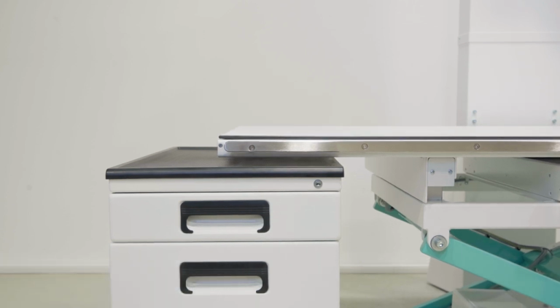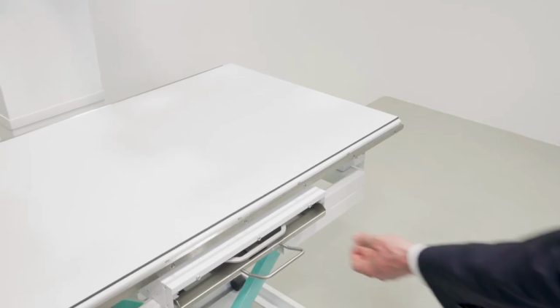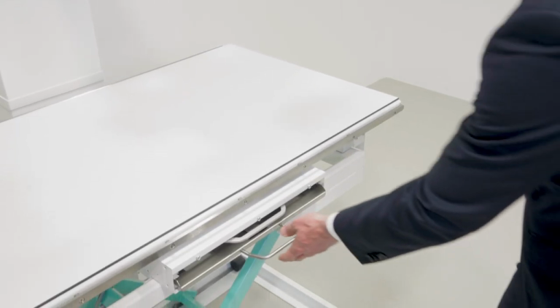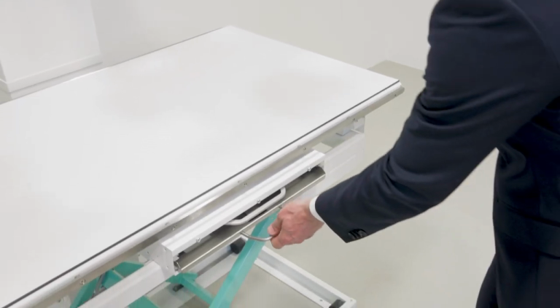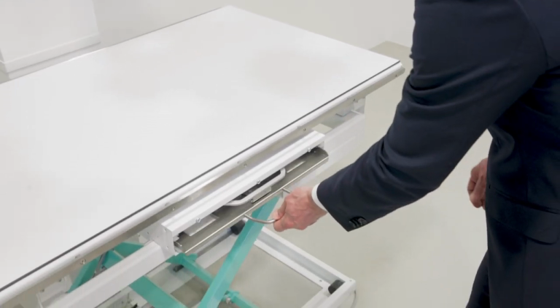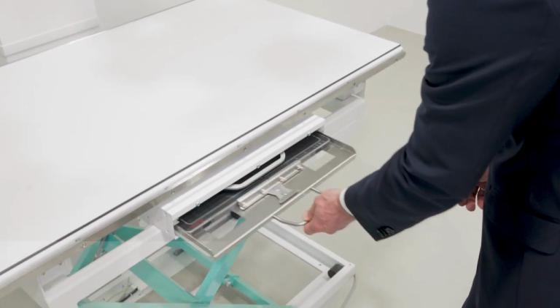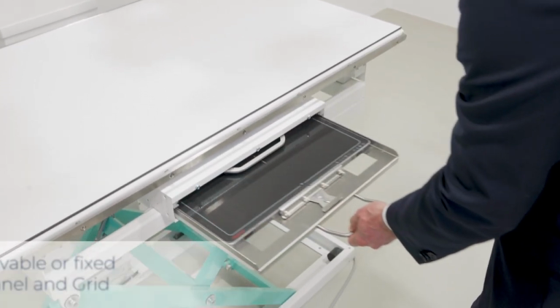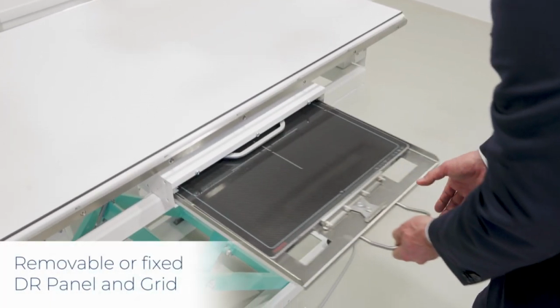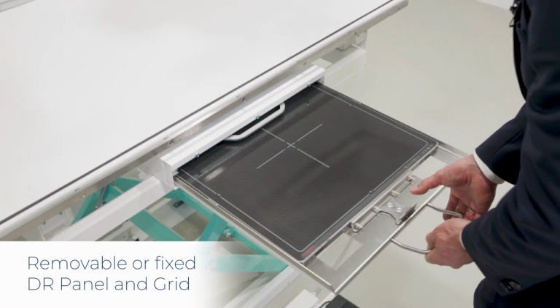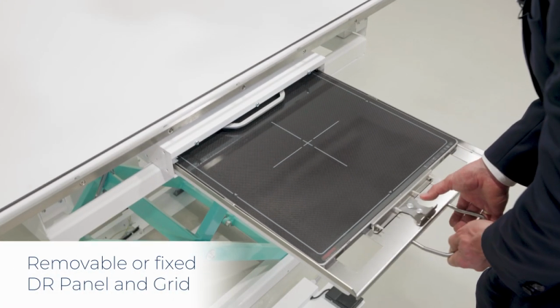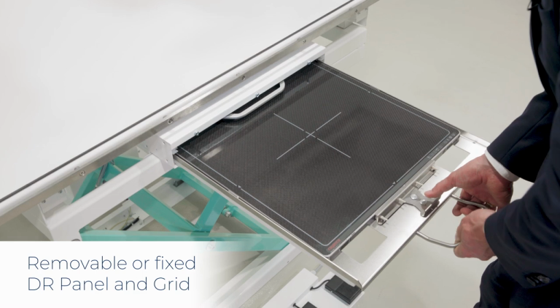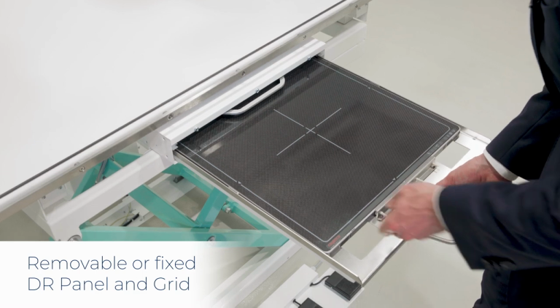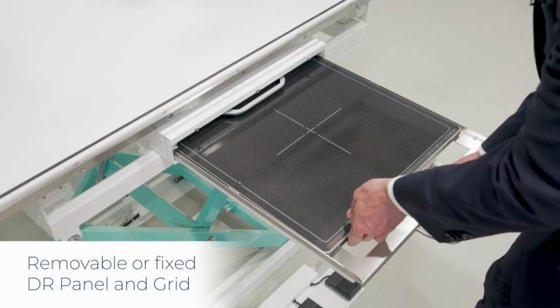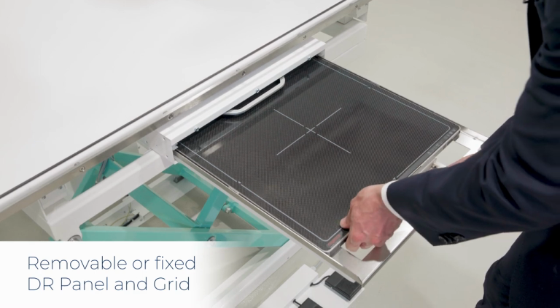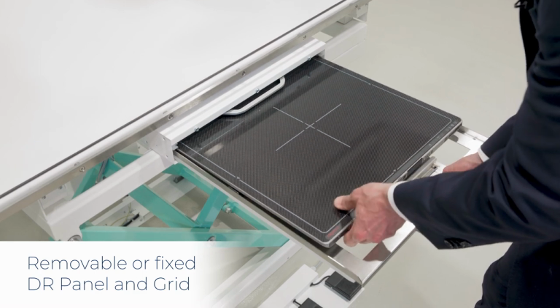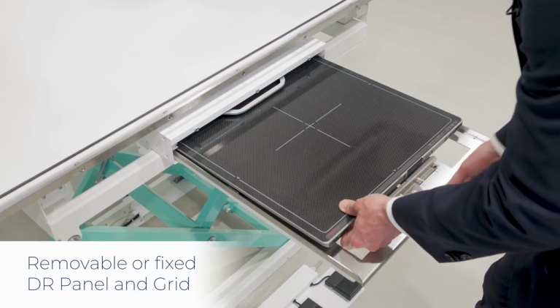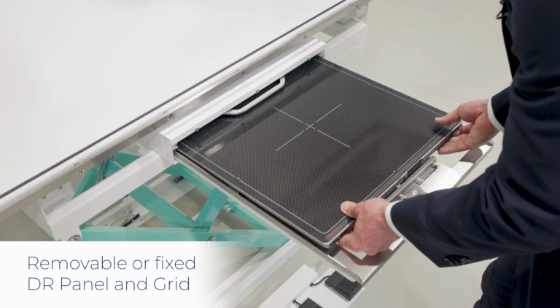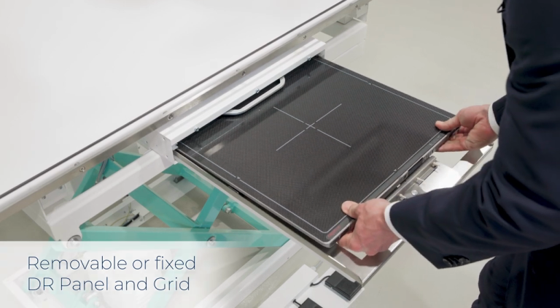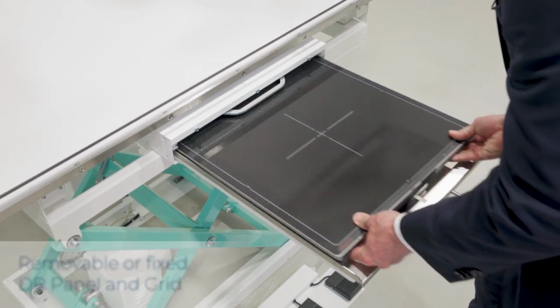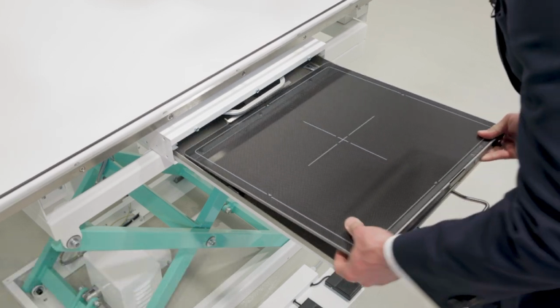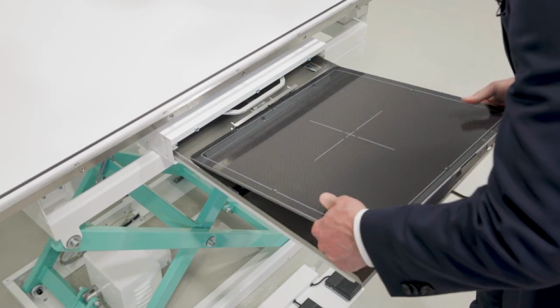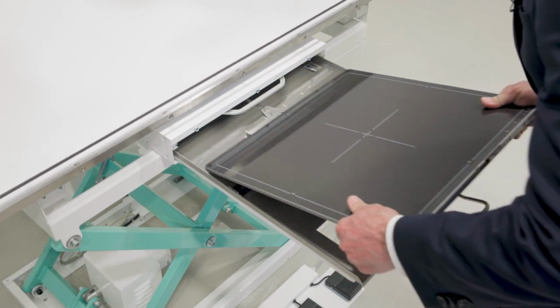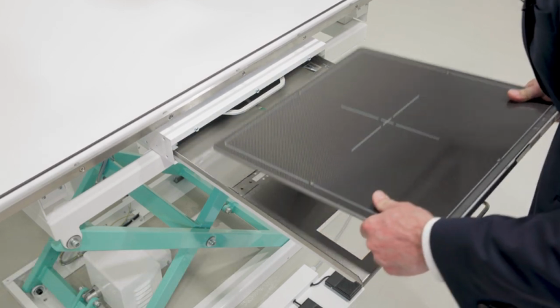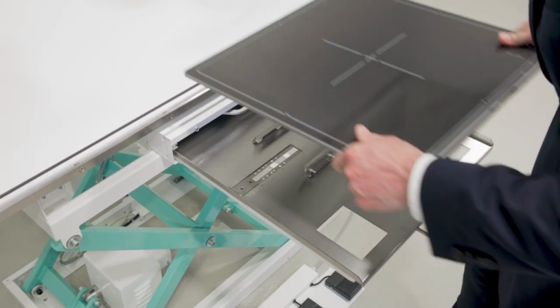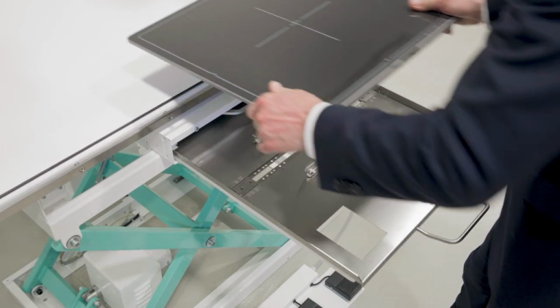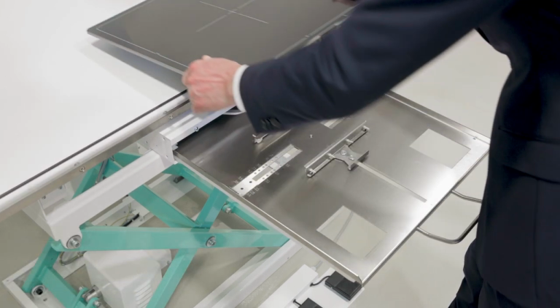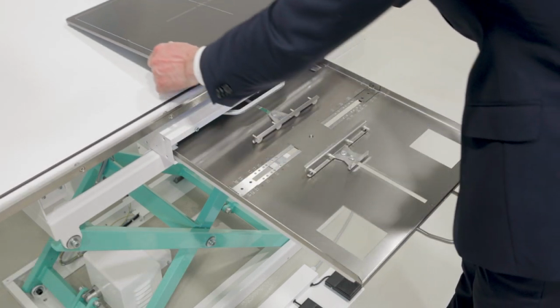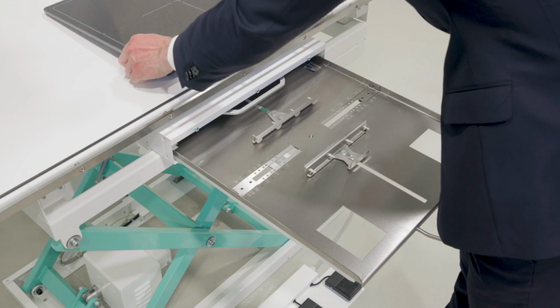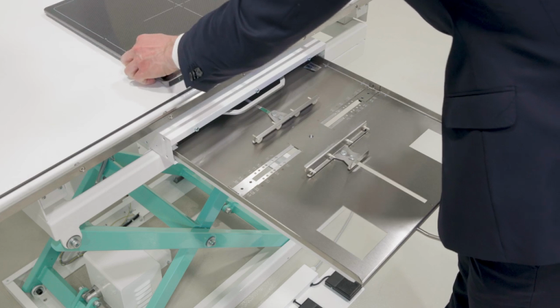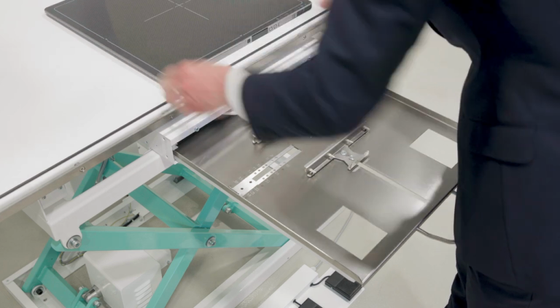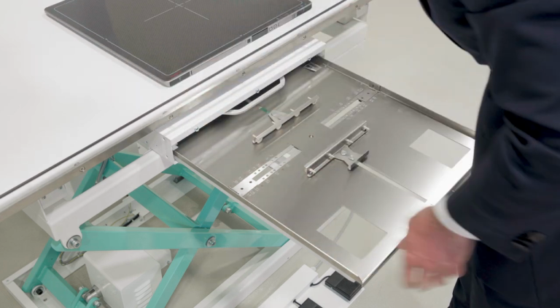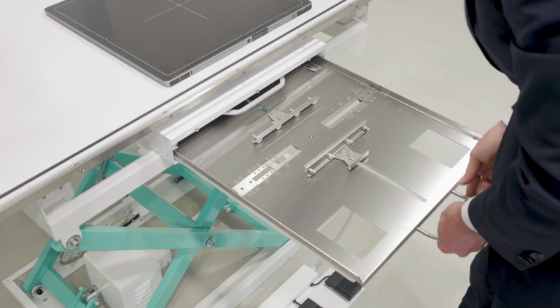The integrated crash guard sensors ensure safe operation. Moreover, it features a grid cabinet for standard cassette sized Wi-Fi or fixed DR panels, and can be configured for either fixed or removable grids.